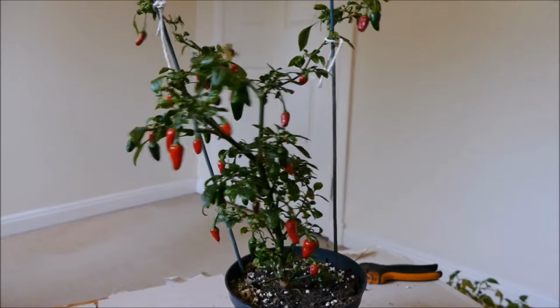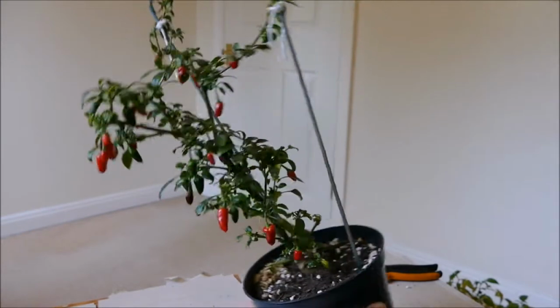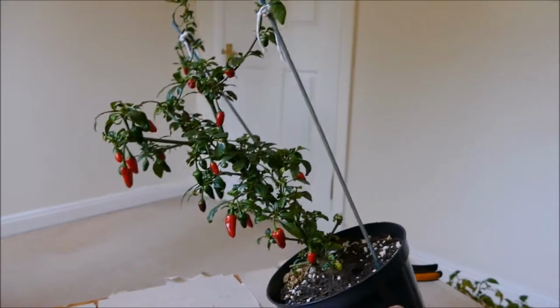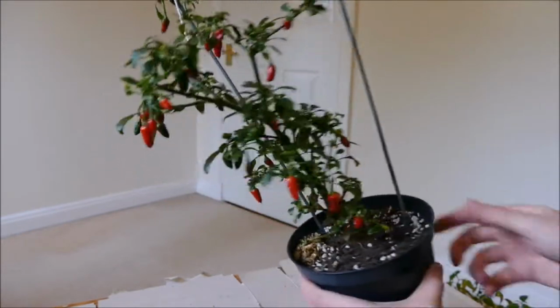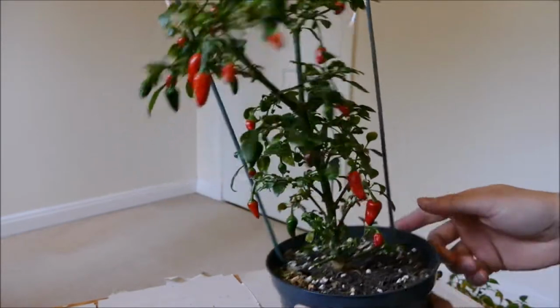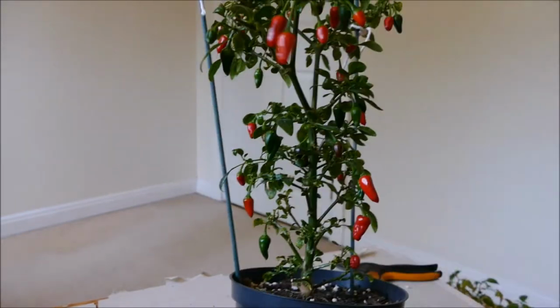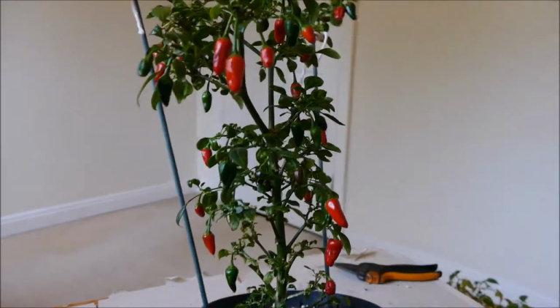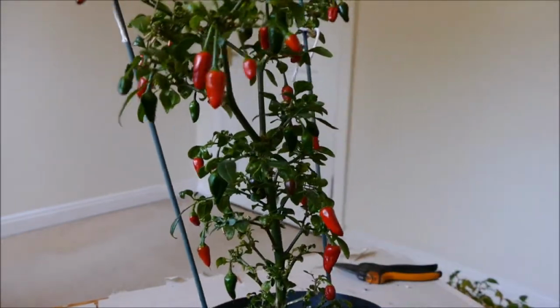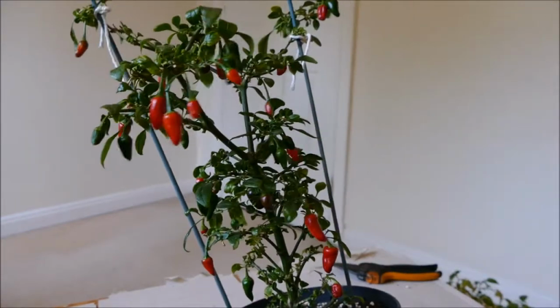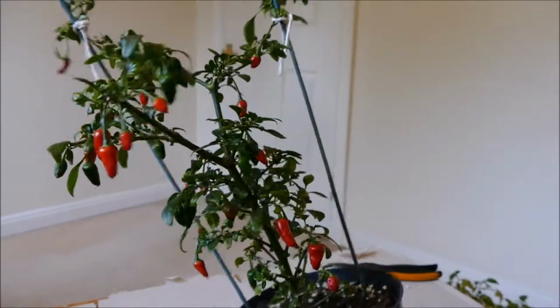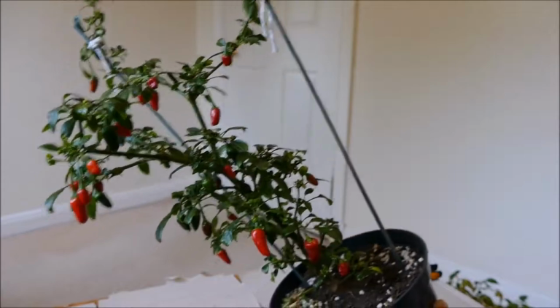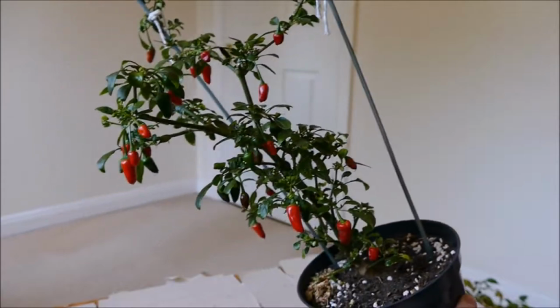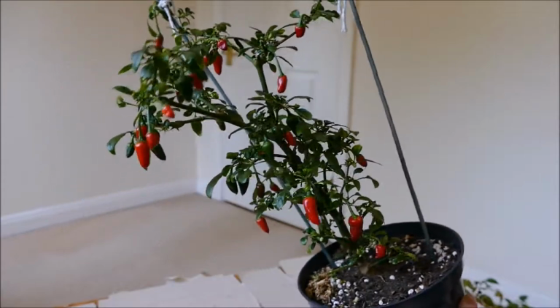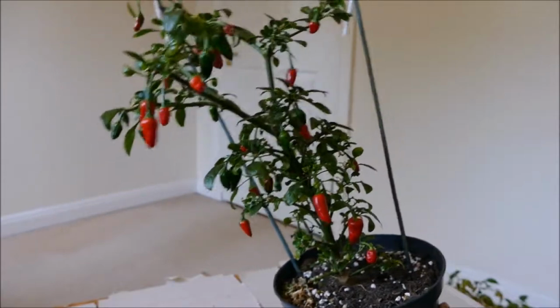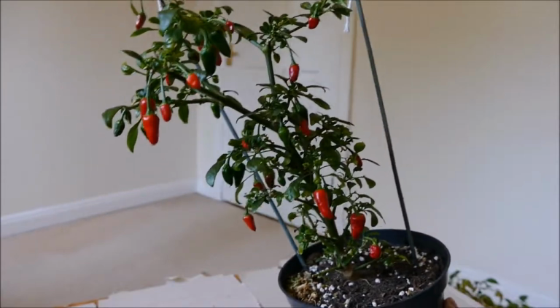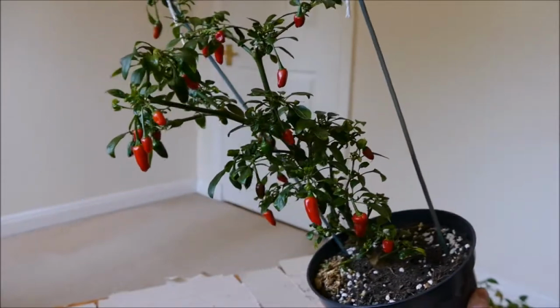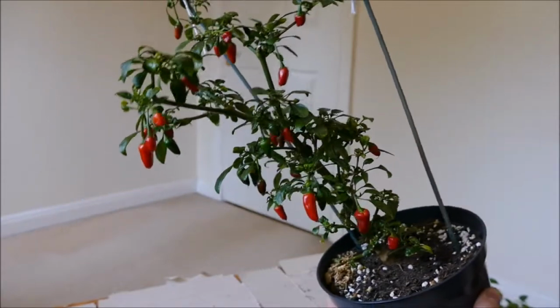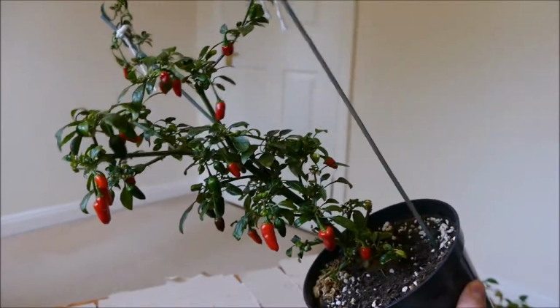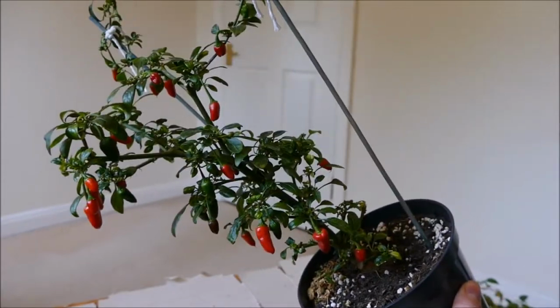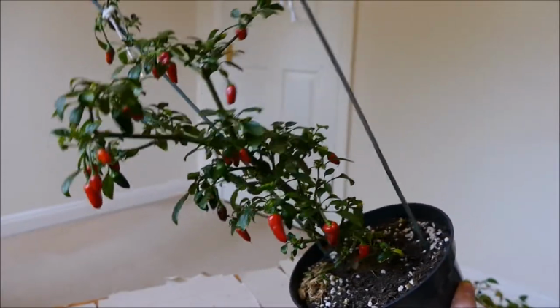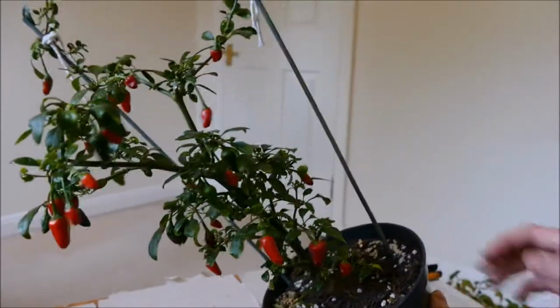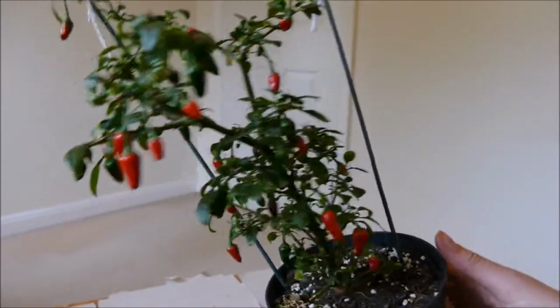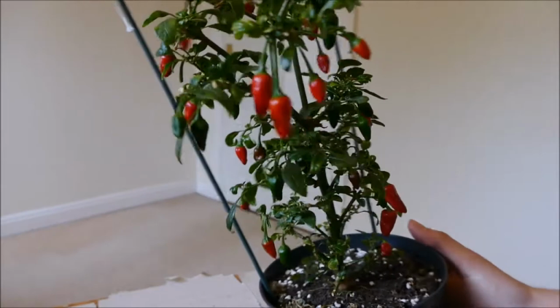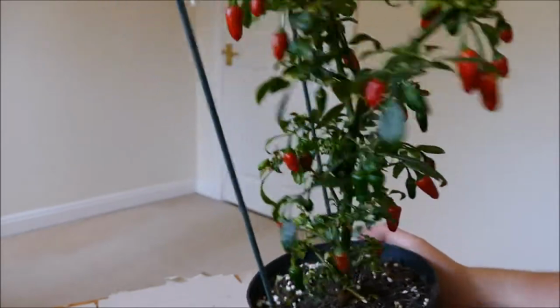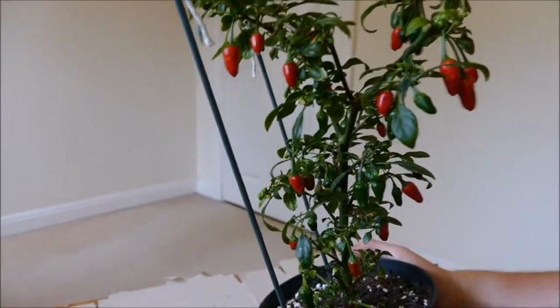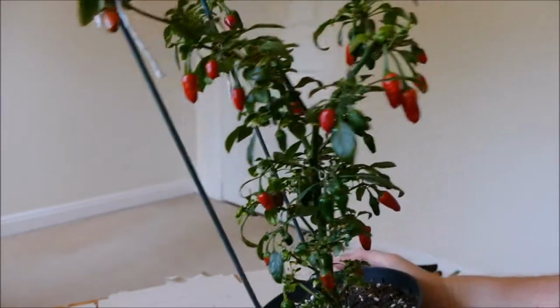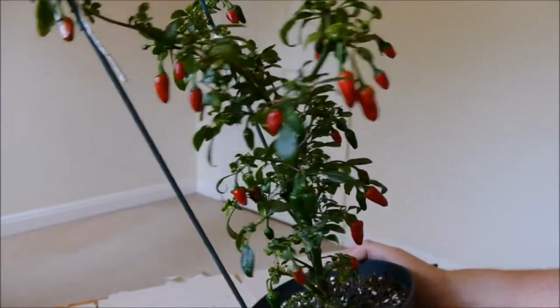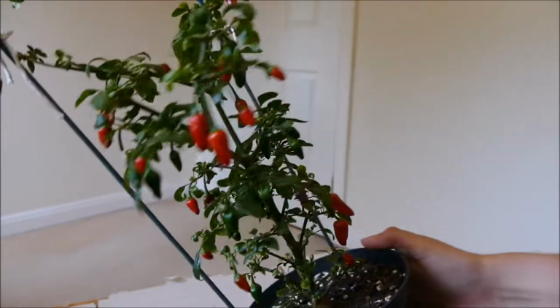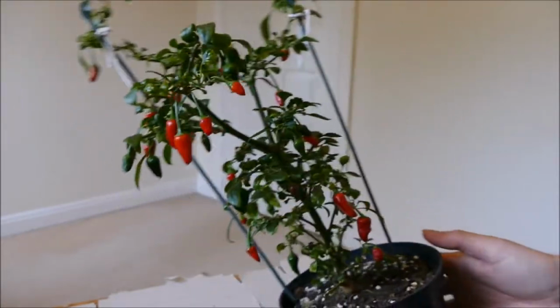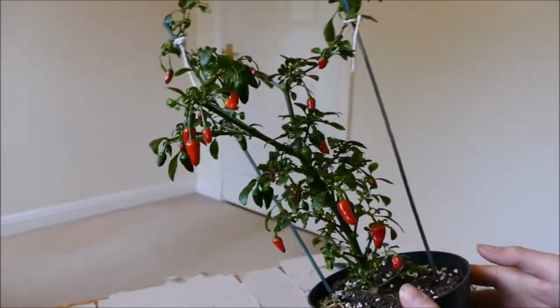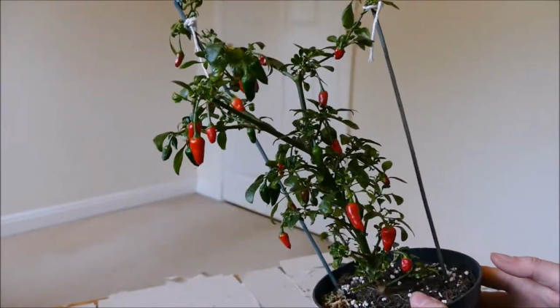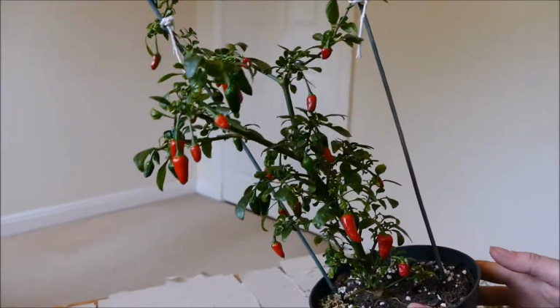So there we are — quite happy with it. I've probably got 20 or 30 chillies; I haven't actually counted them. If you want to, you can pause the video here and try and count how many chillies there are — I reckon it's about 20 or 30, so there's a good number there.